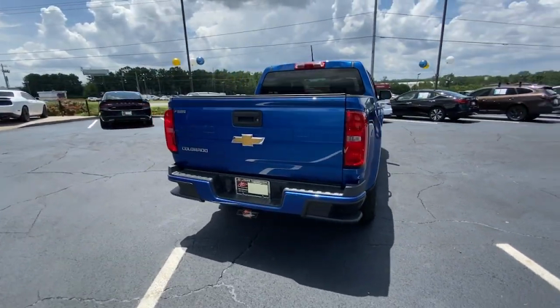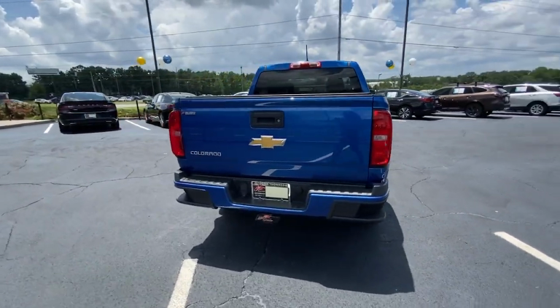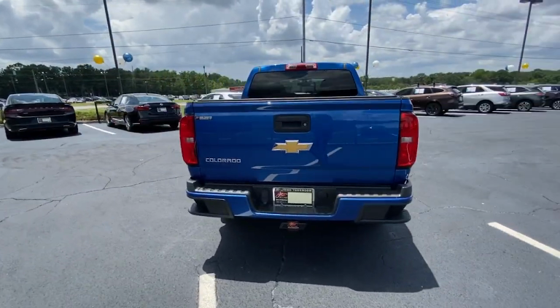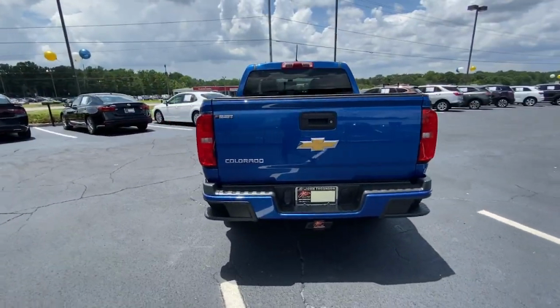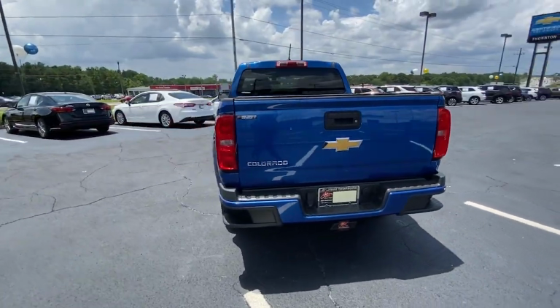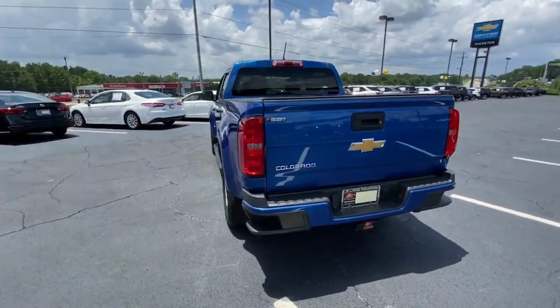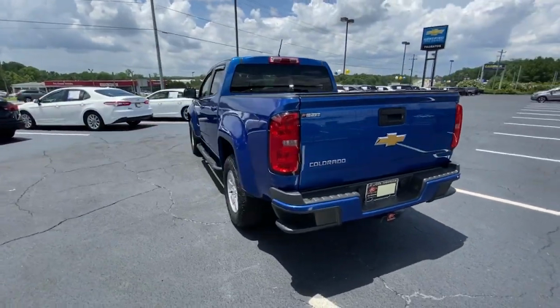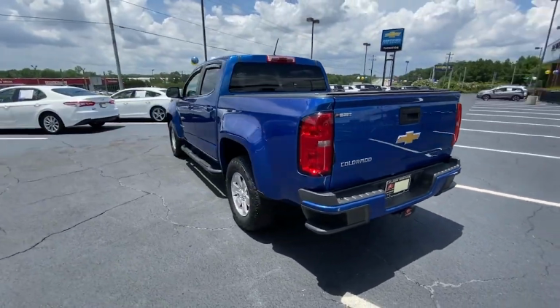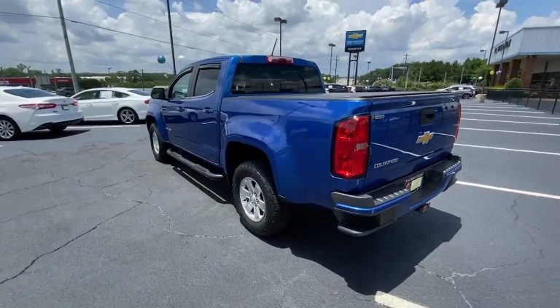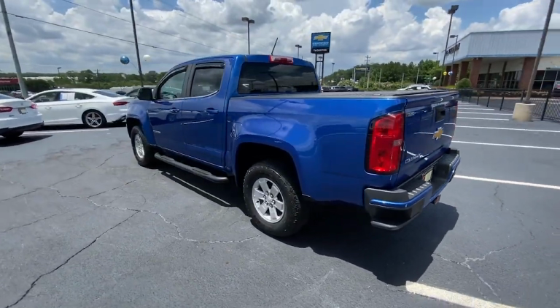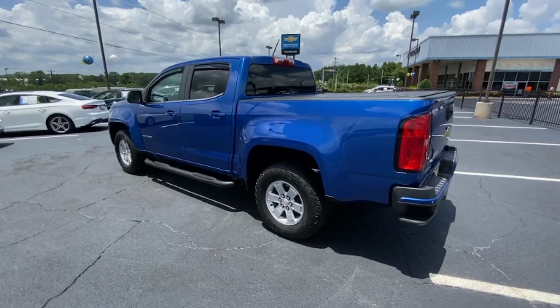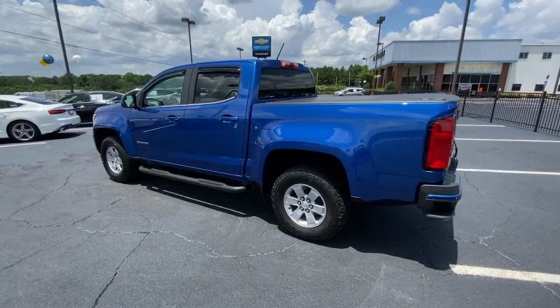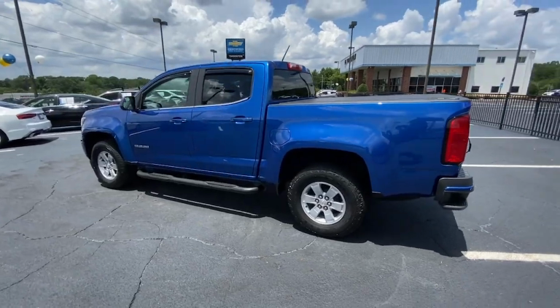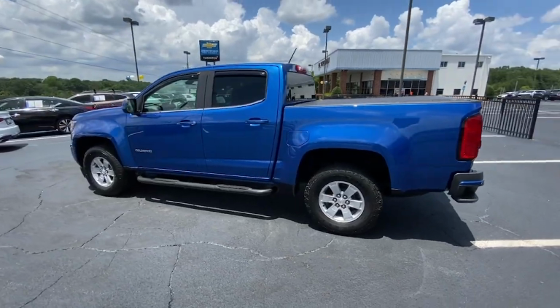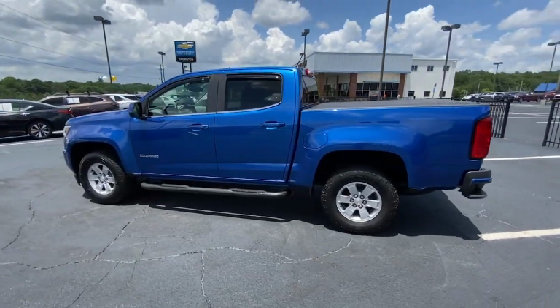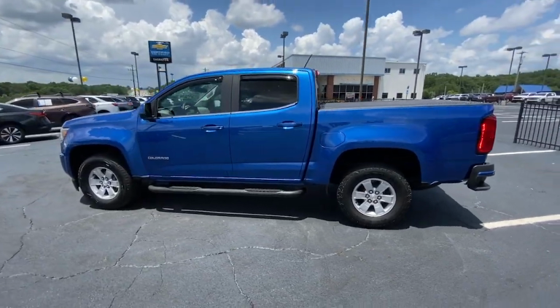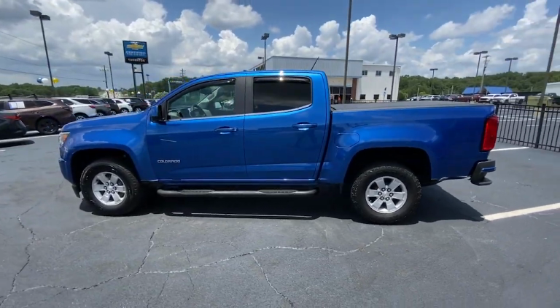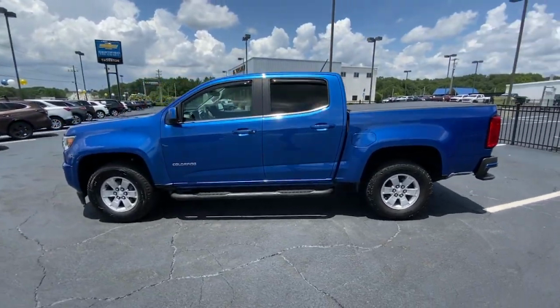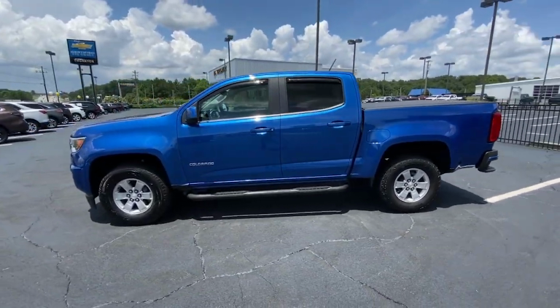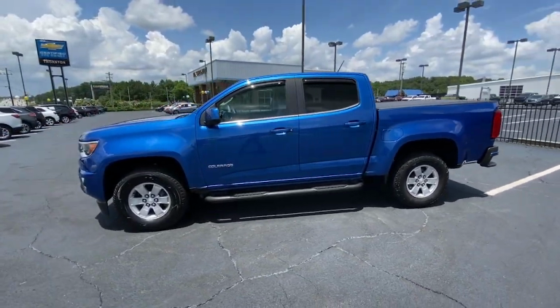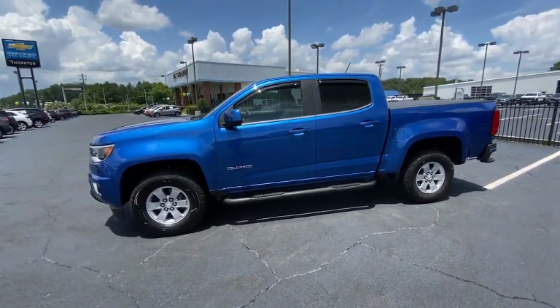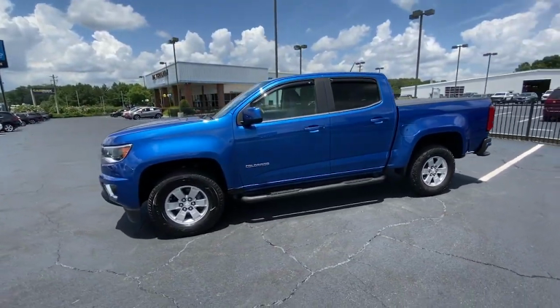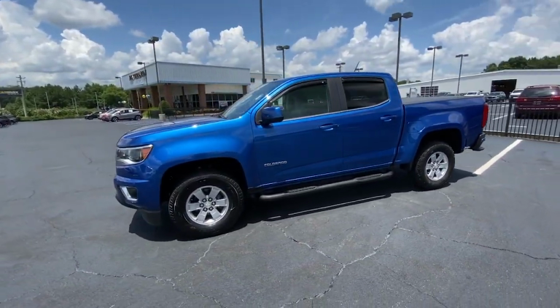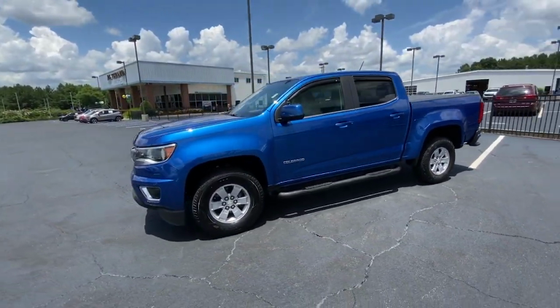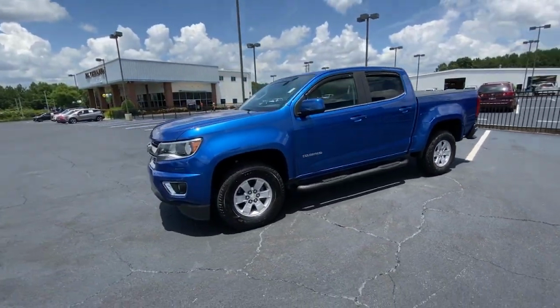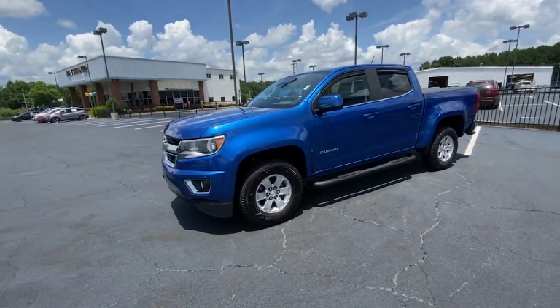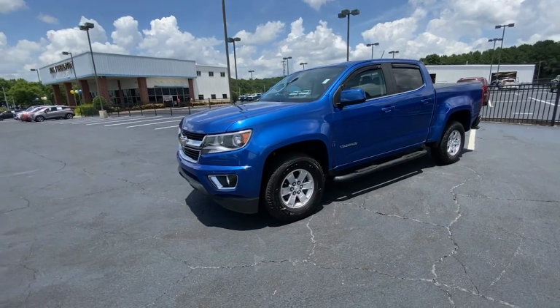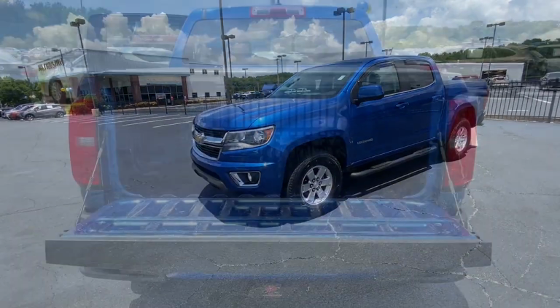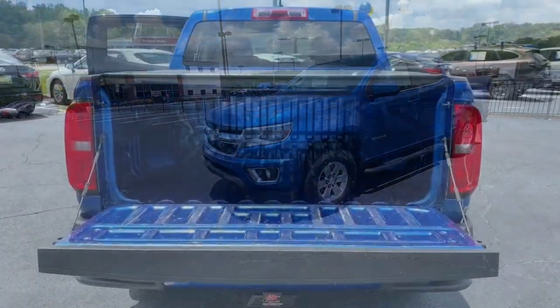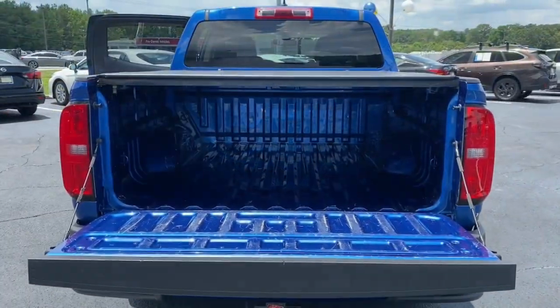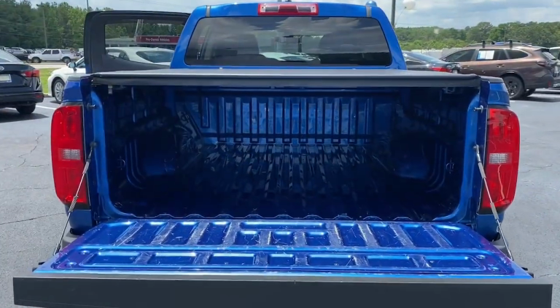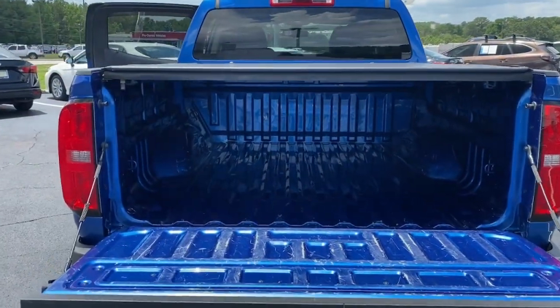The Colorado packs fuel efficiency, creature comforts, and can-do capabilities into a mid-sized pickup that's fun and easy to drive, whether you're in the city or on the worksite.